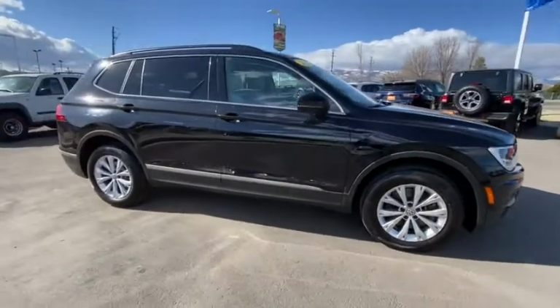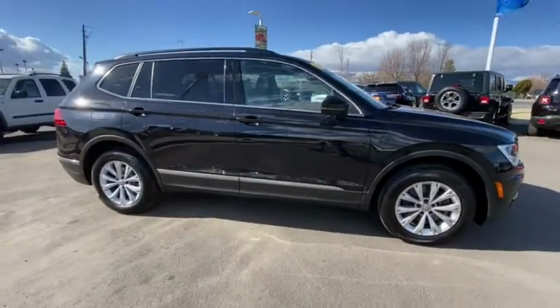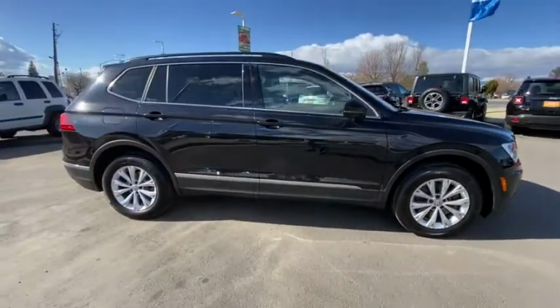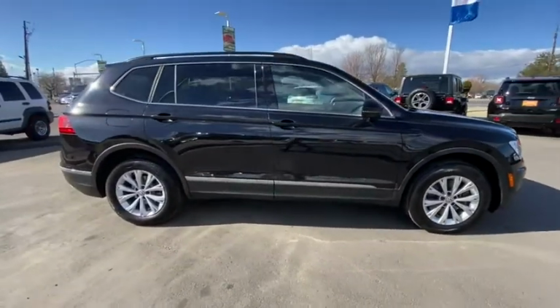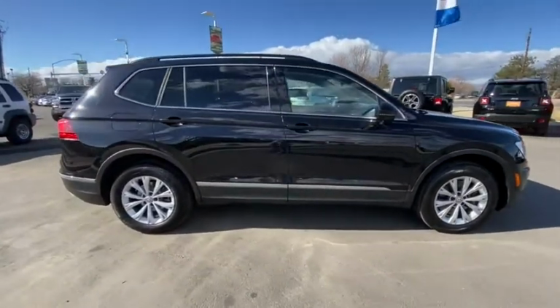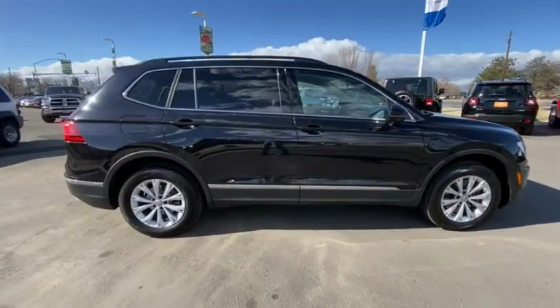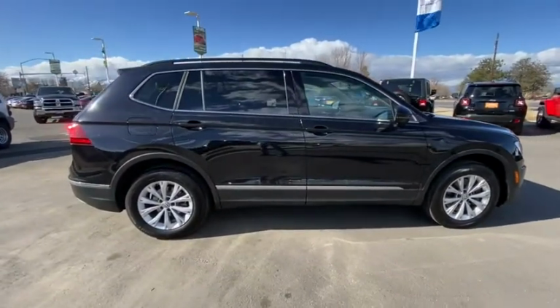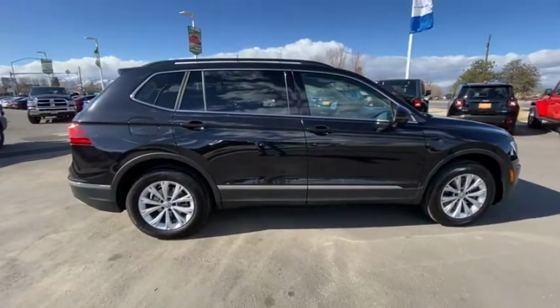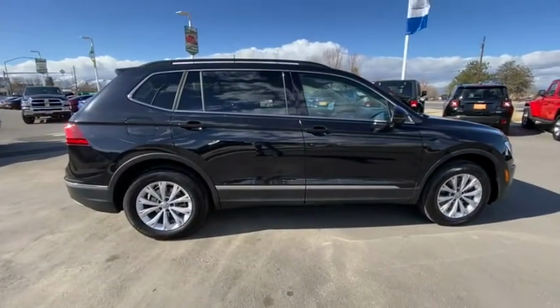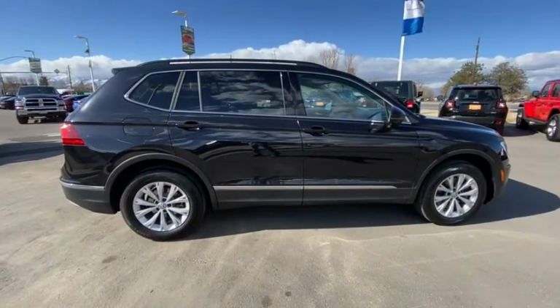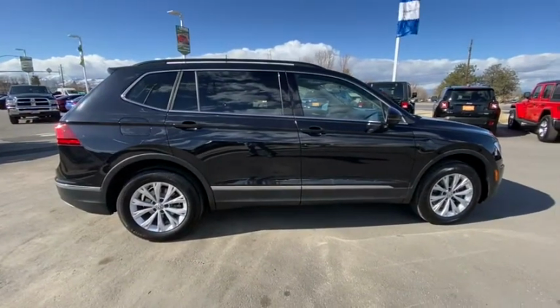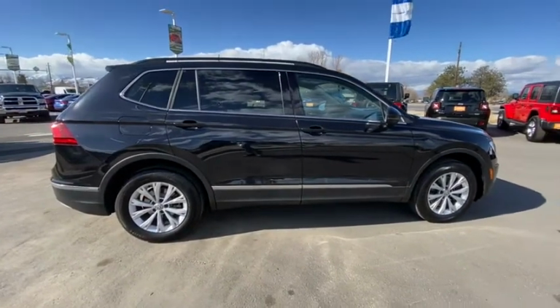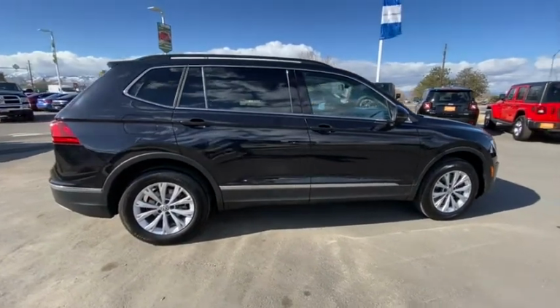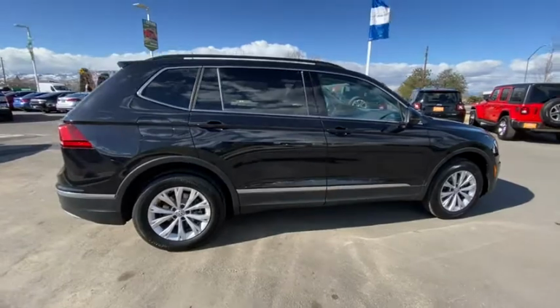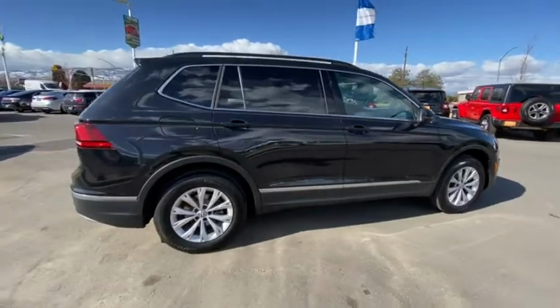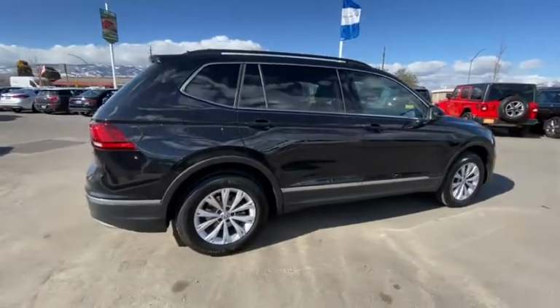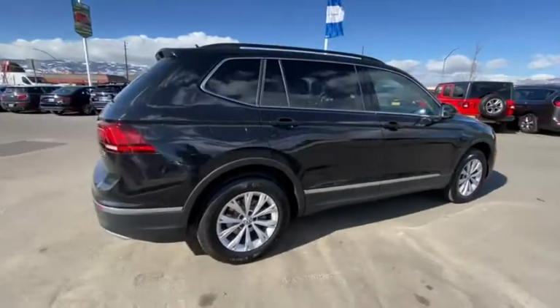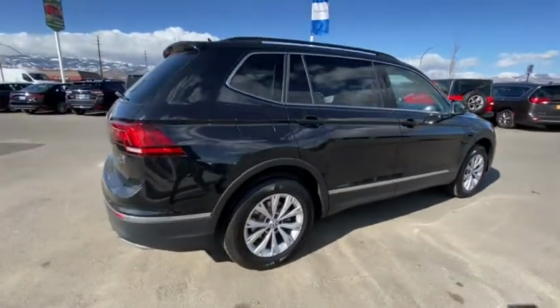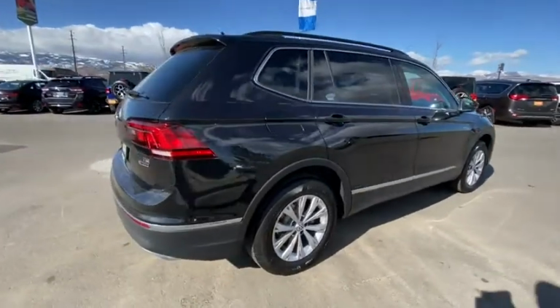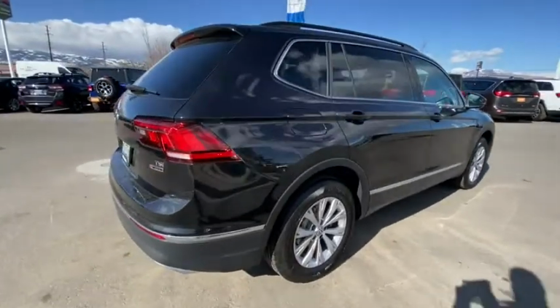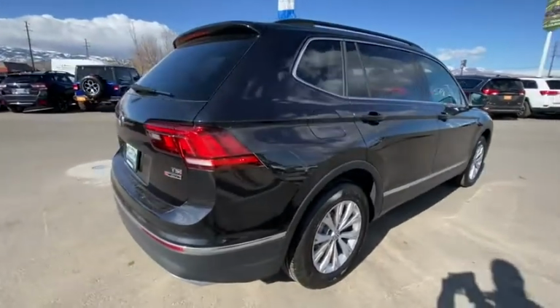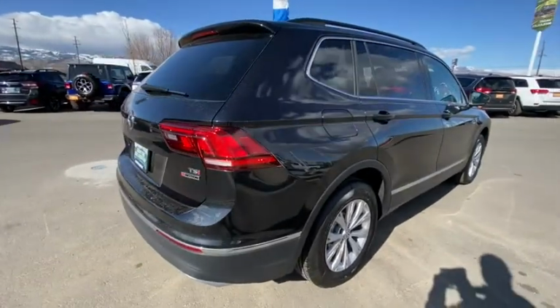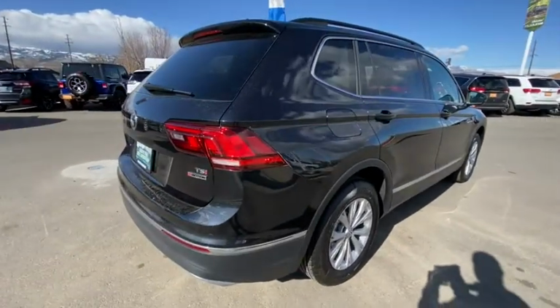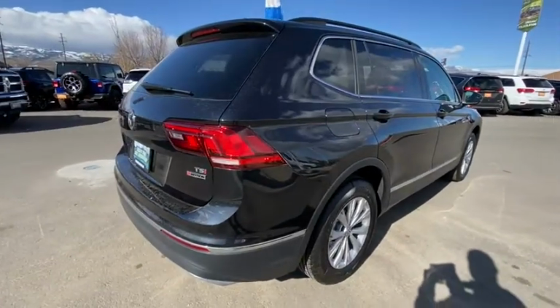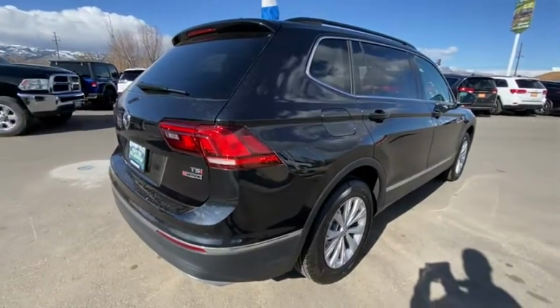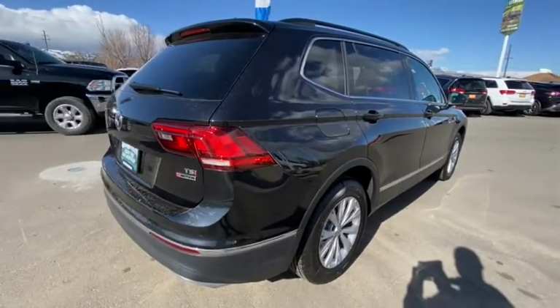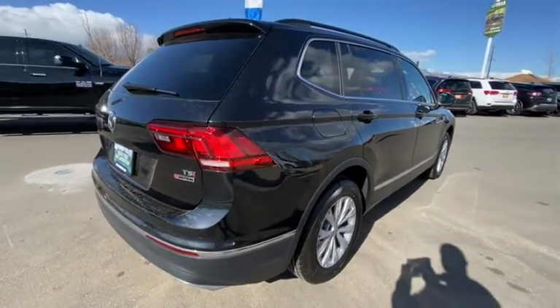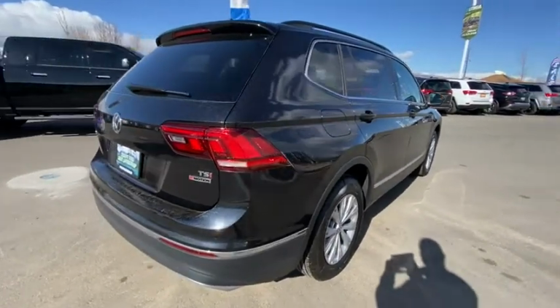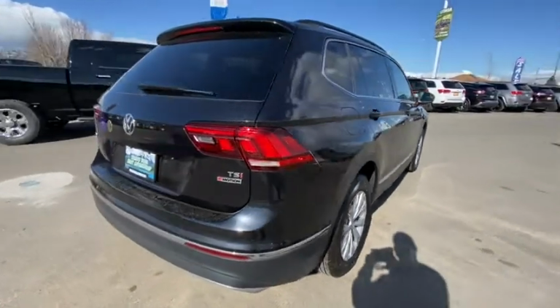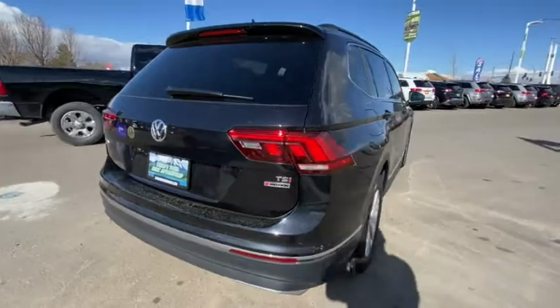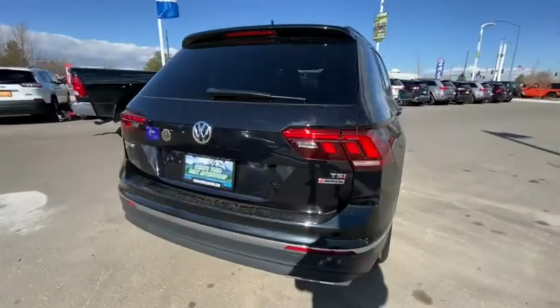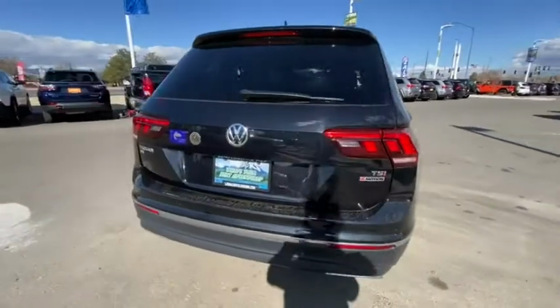Here are some of this vehicle's great options: backup camera, keyless entry, all-wheel drive, leather-wrapped steering wheel, adjustable steering wheel, driver lumbar, and power steering.